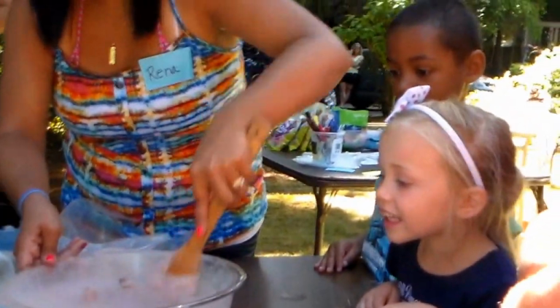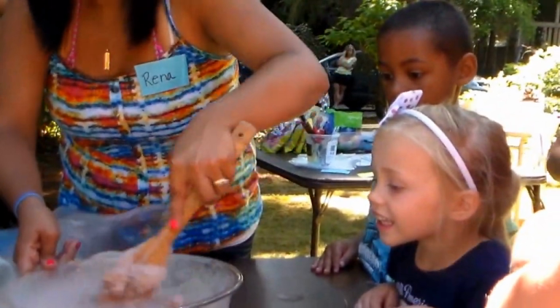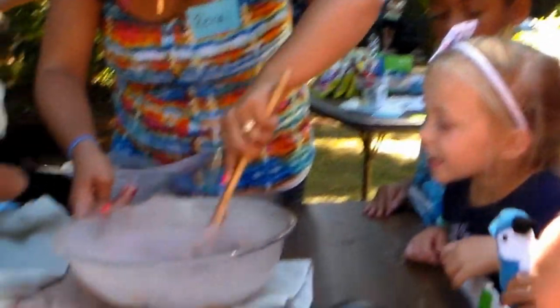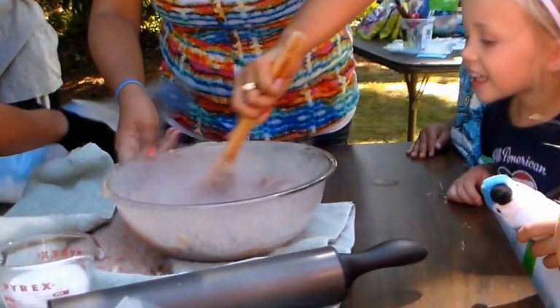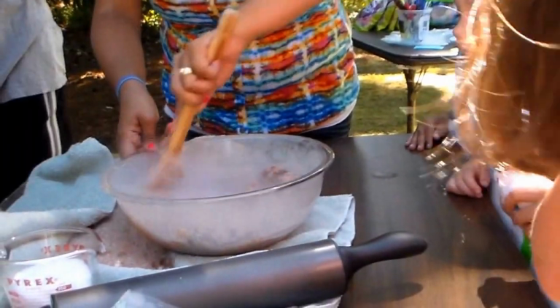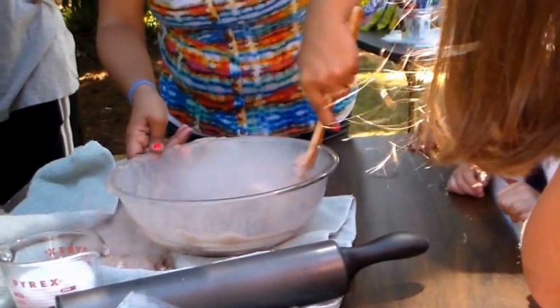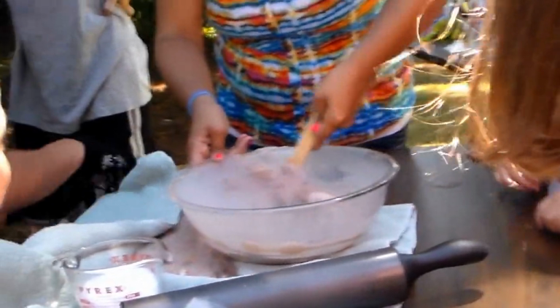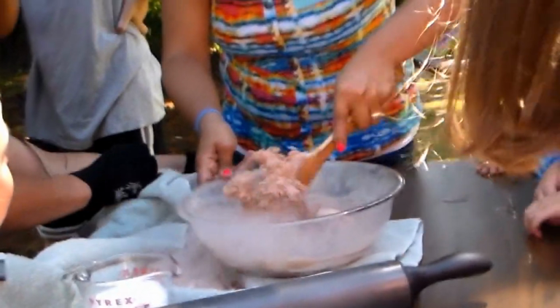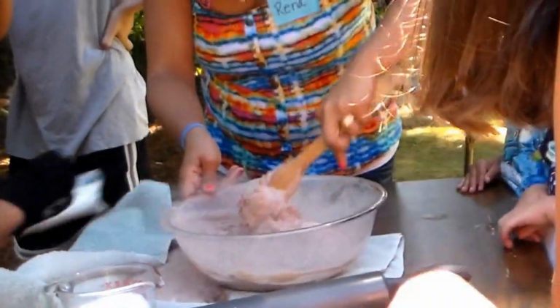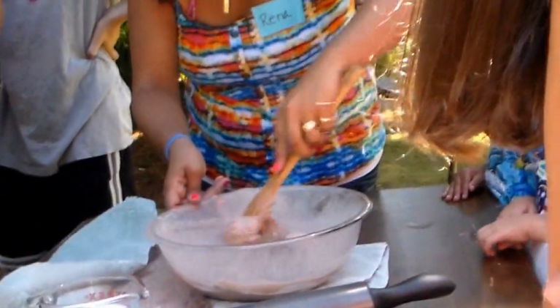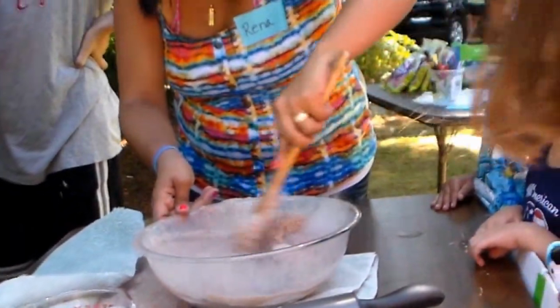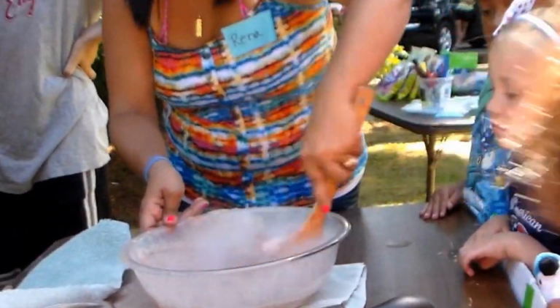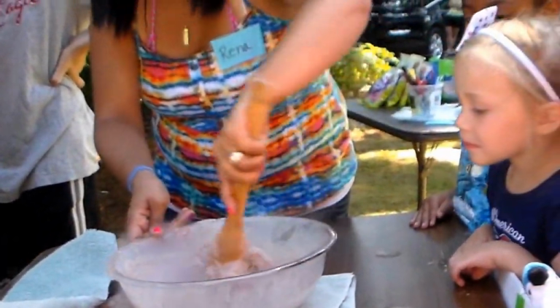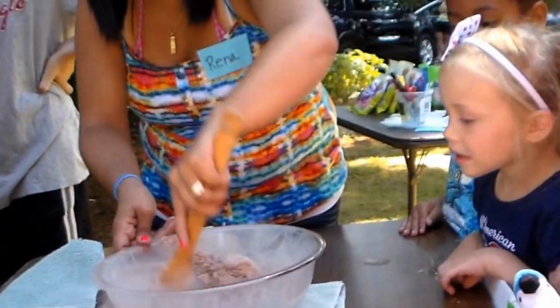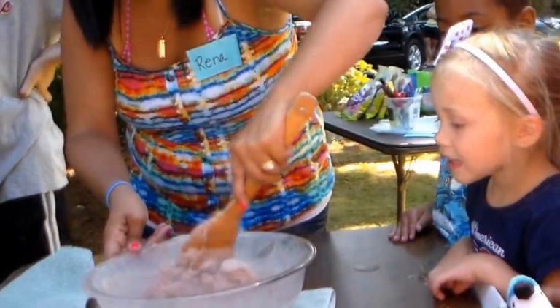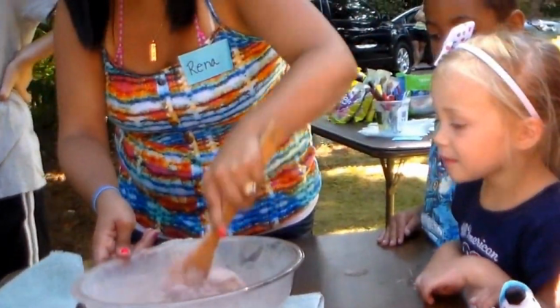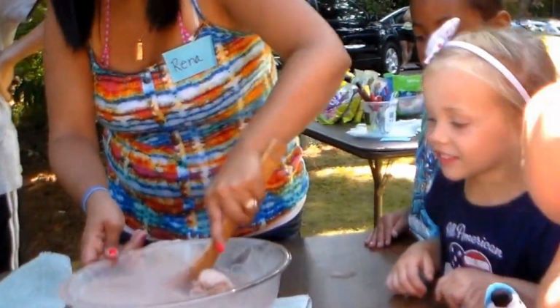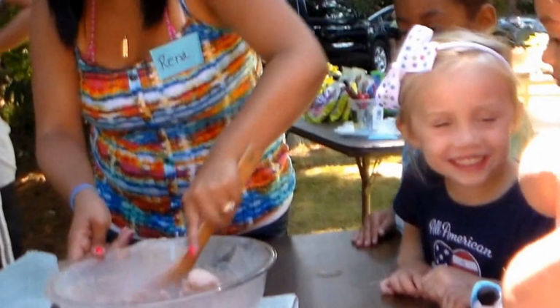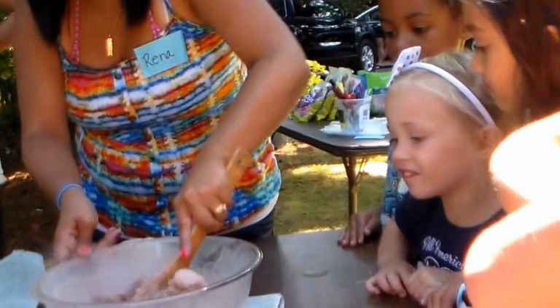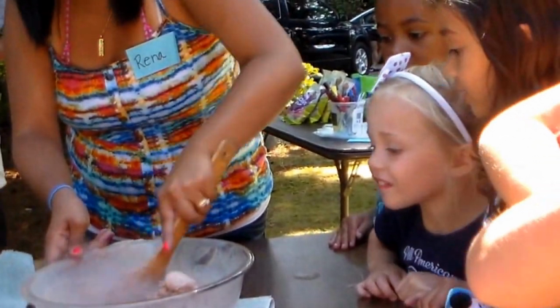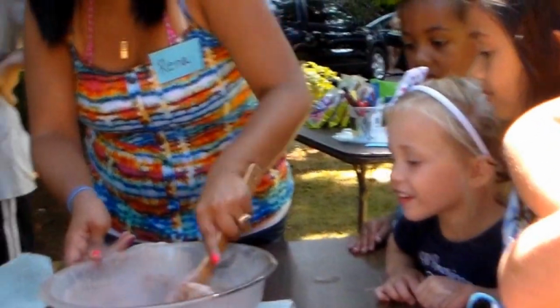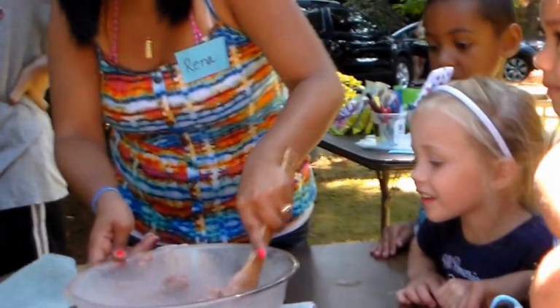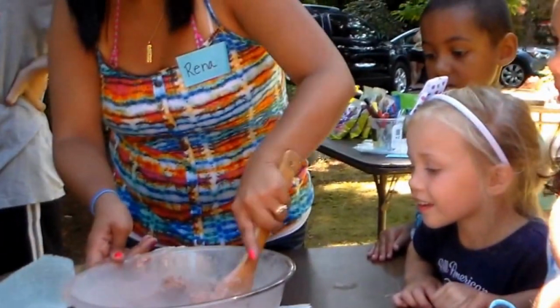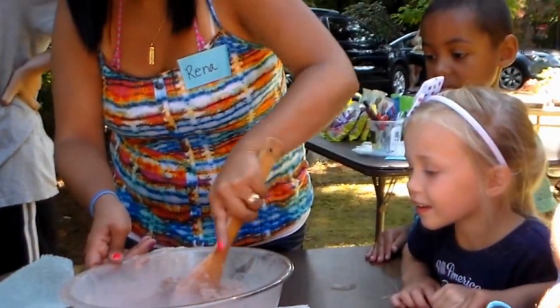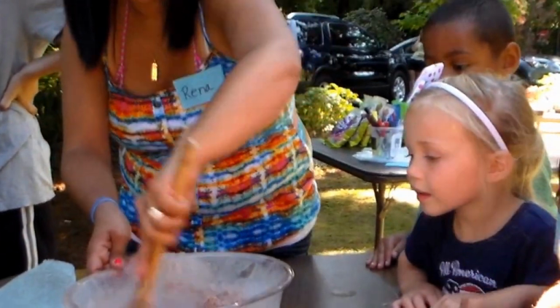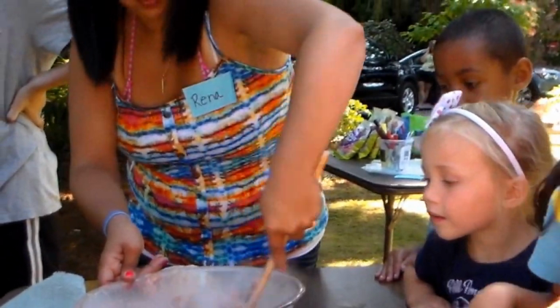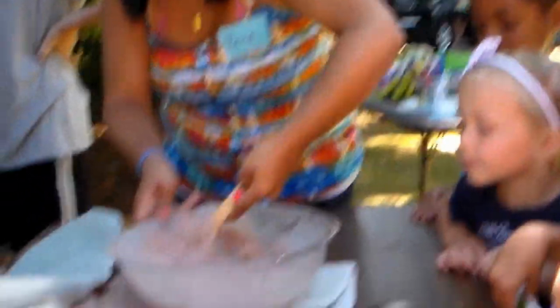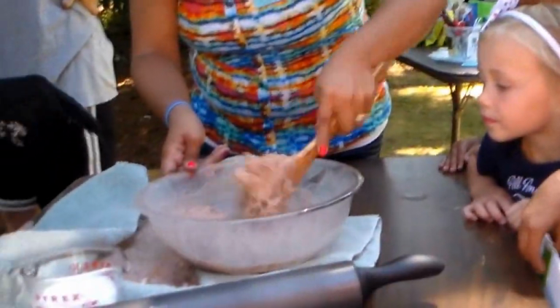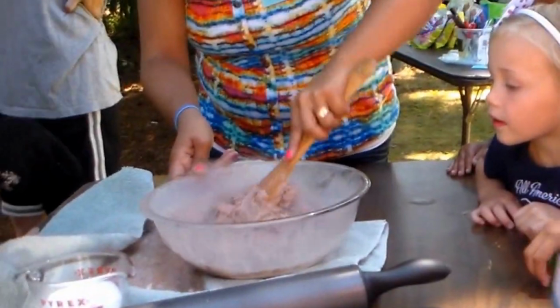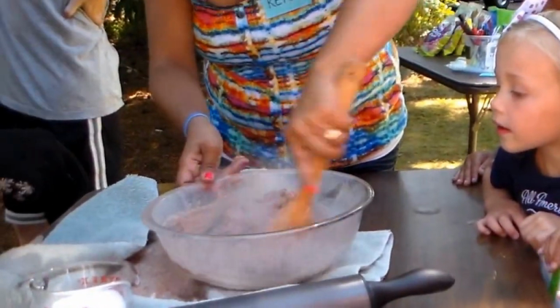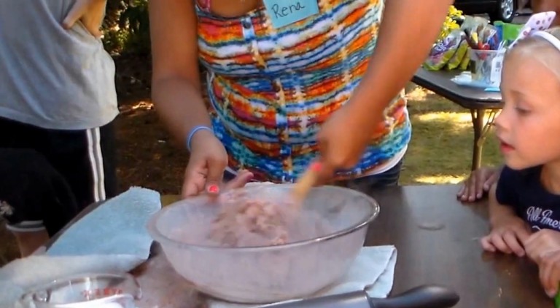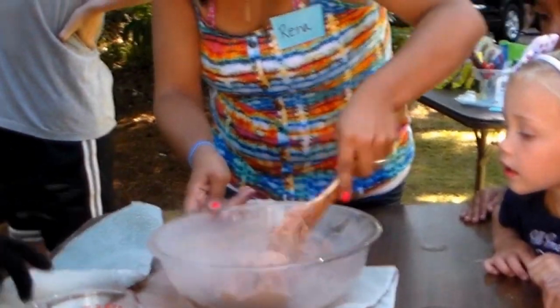I want some ice cream. It's chocolate ice cream. Levi, do you see some spoons on that table? The plastic bag, Levi. Keep going, Rena, because we've got to get rid of all the carbon dioxide.